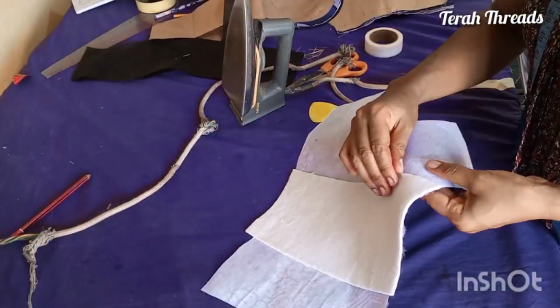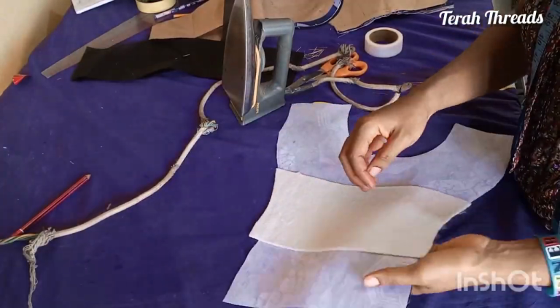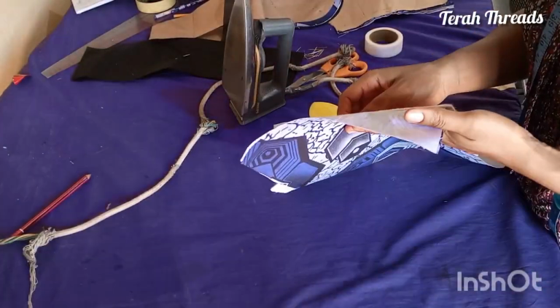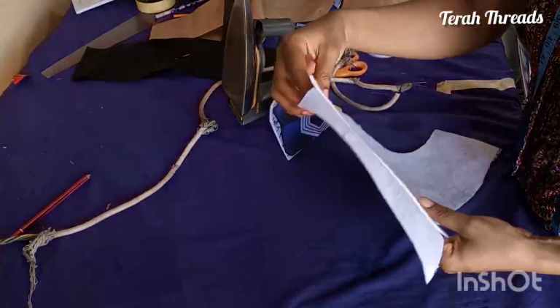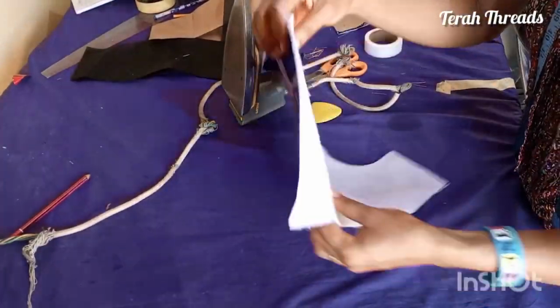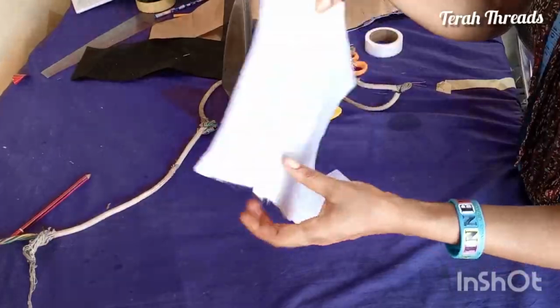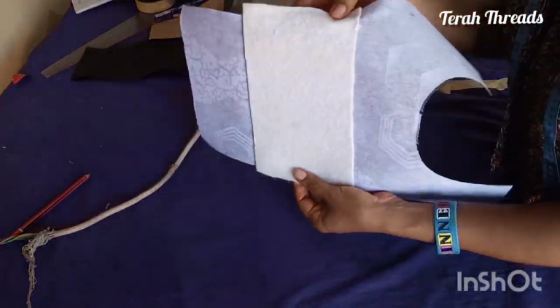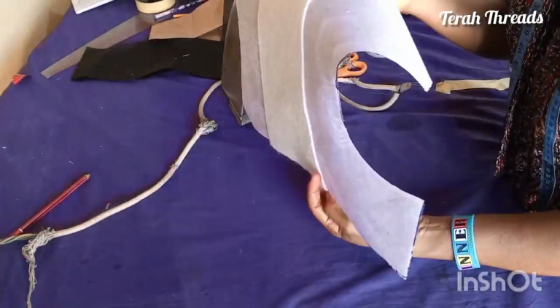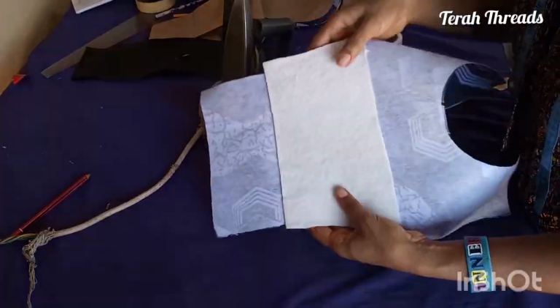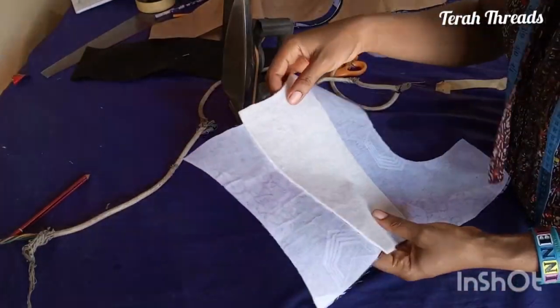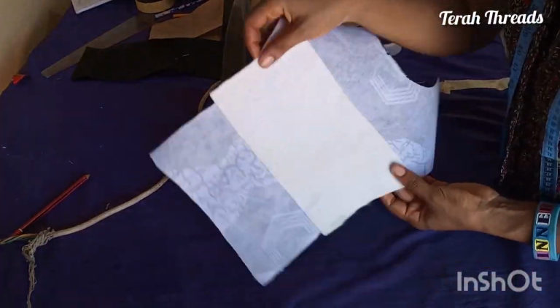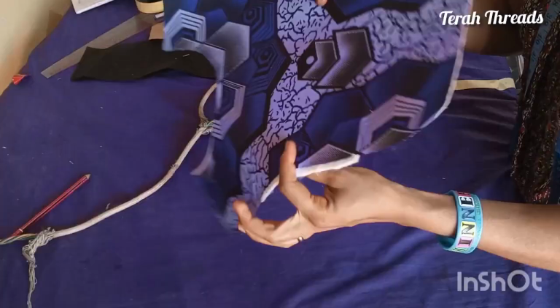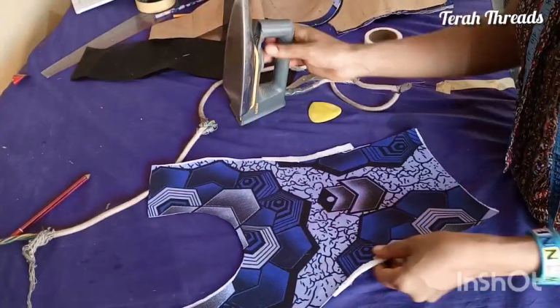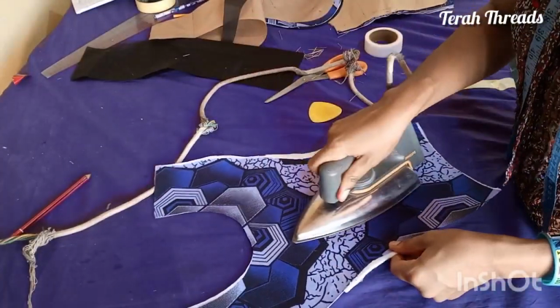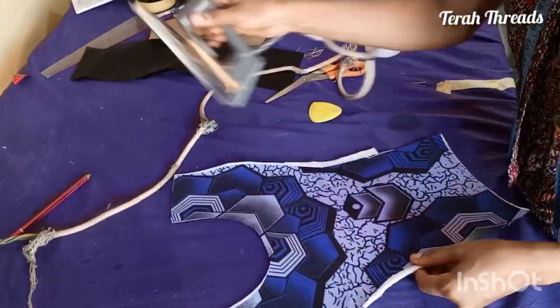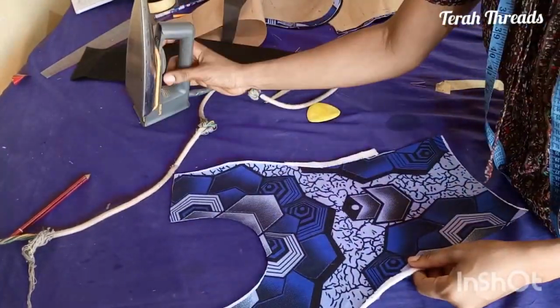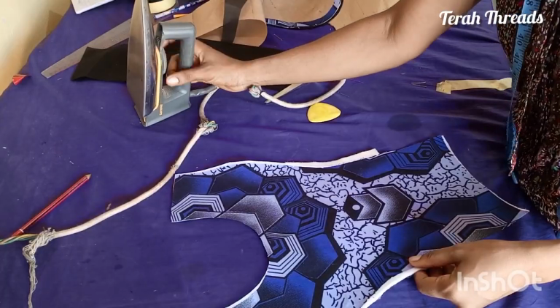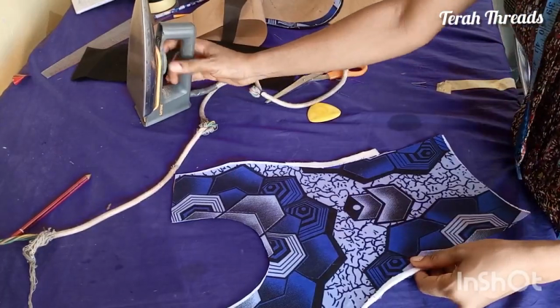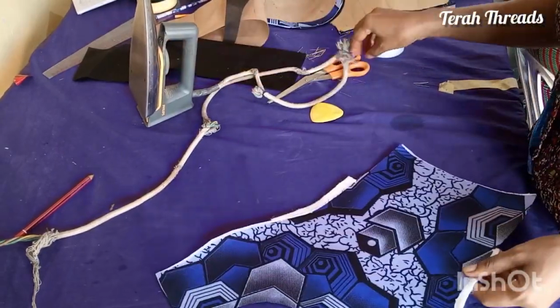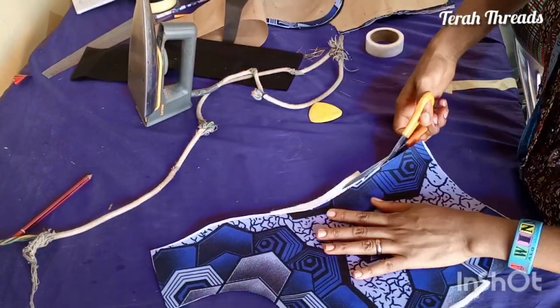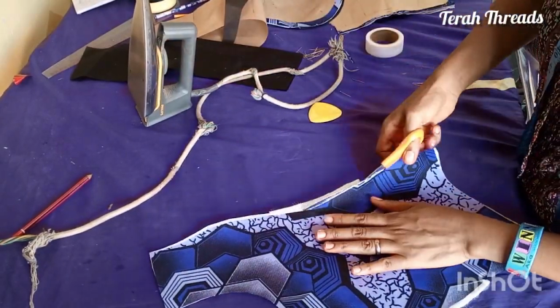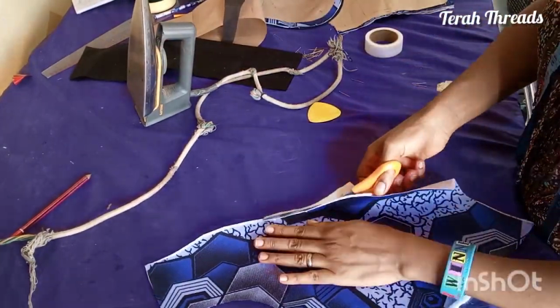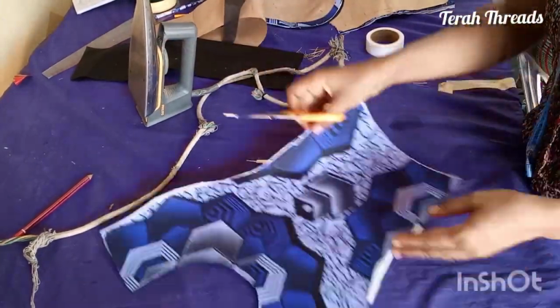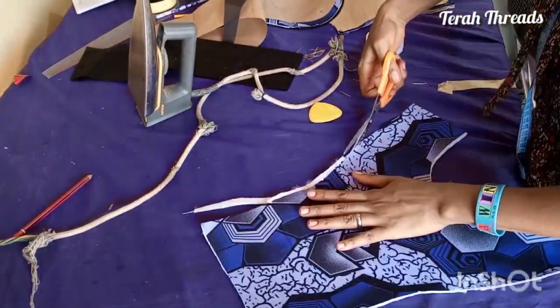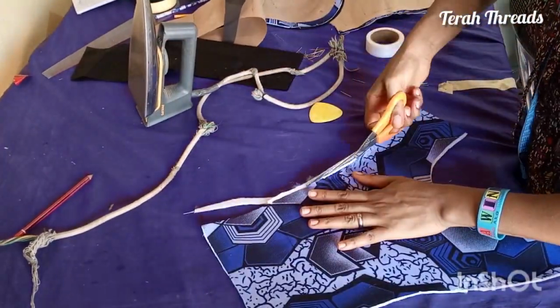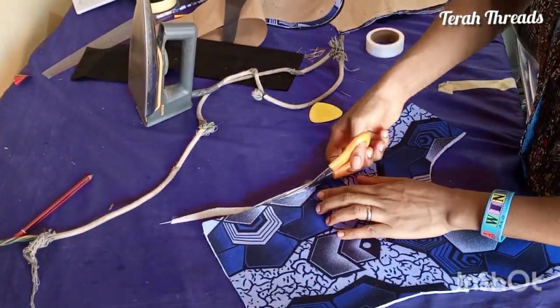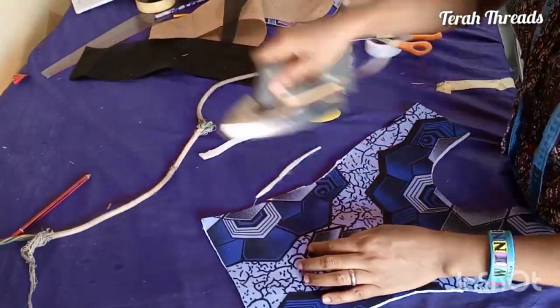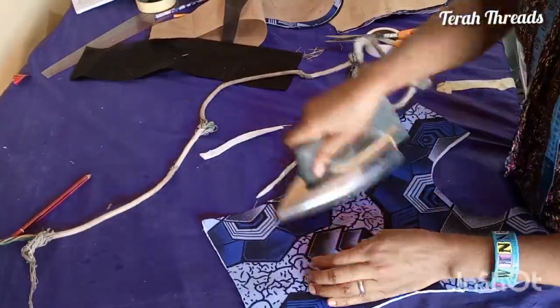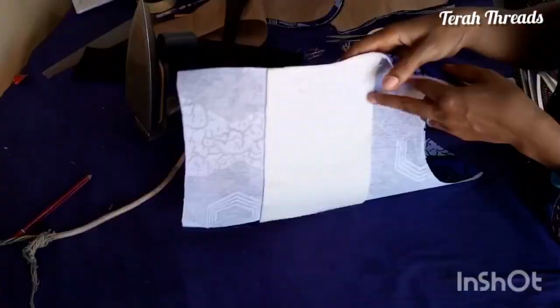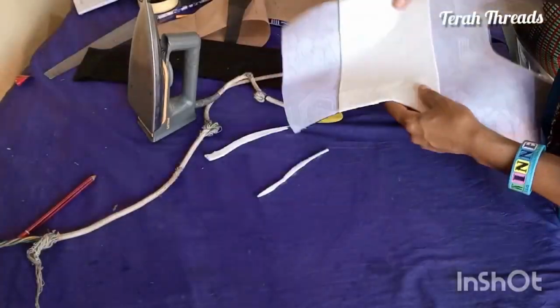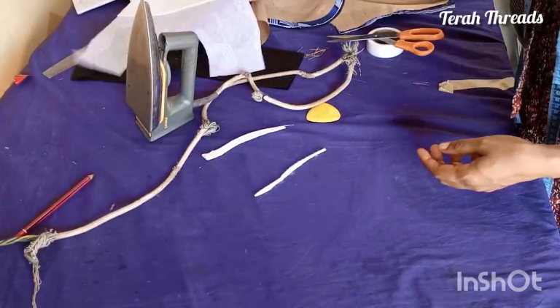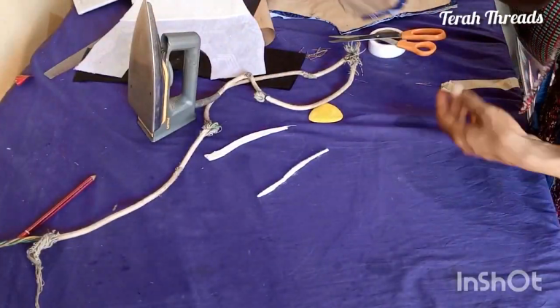I went ahead and ironed it, and you can see it is properly done. This is how the gum is going to be — it's permanent. It's going to secure it properly.